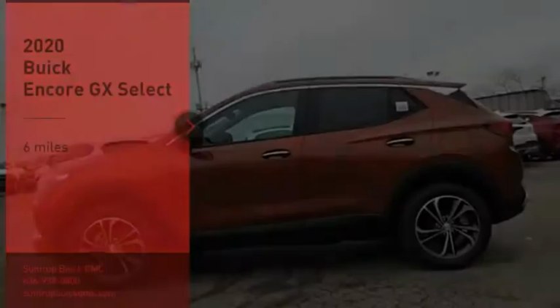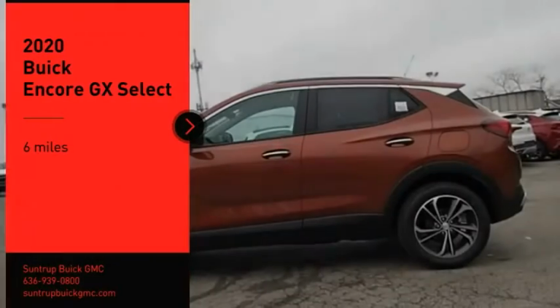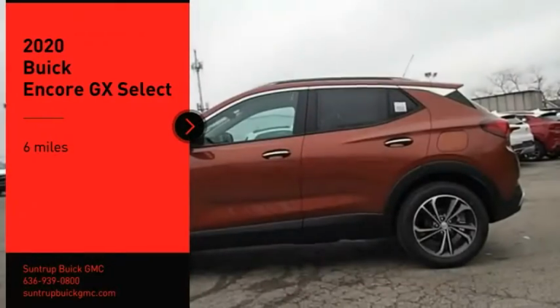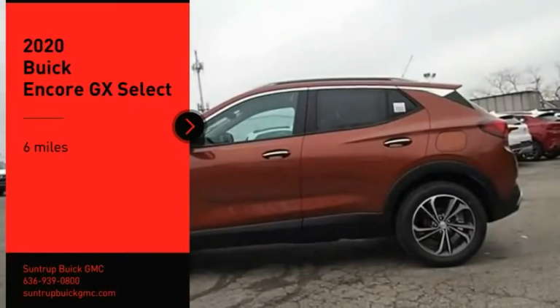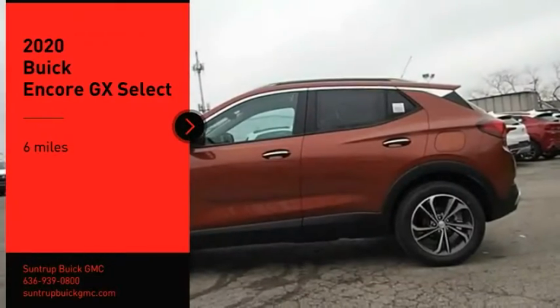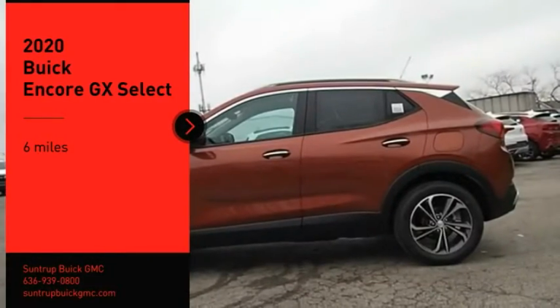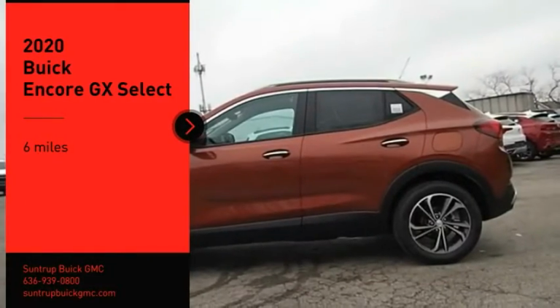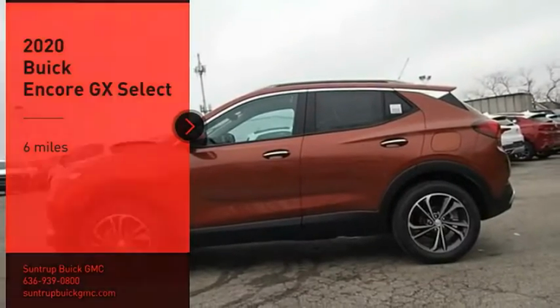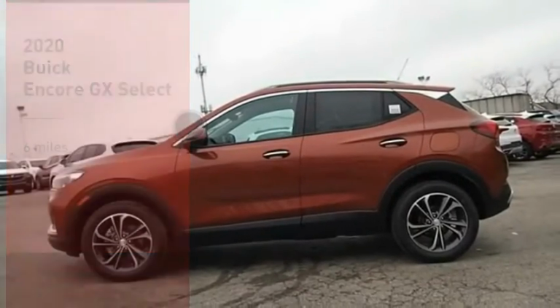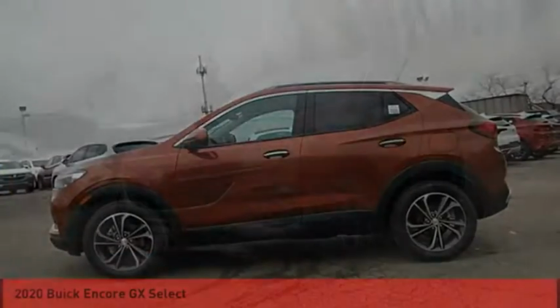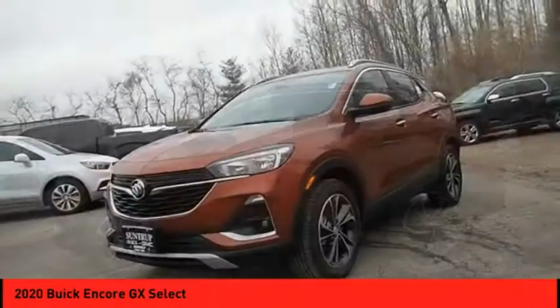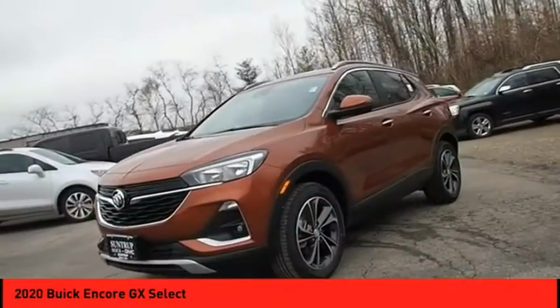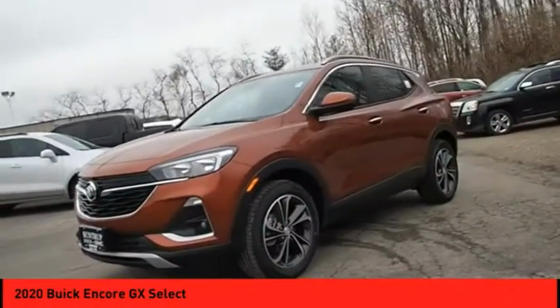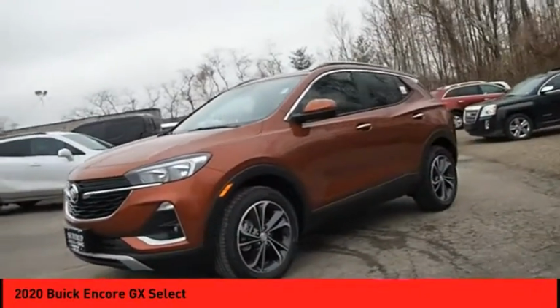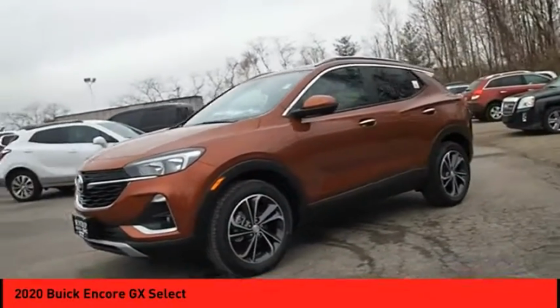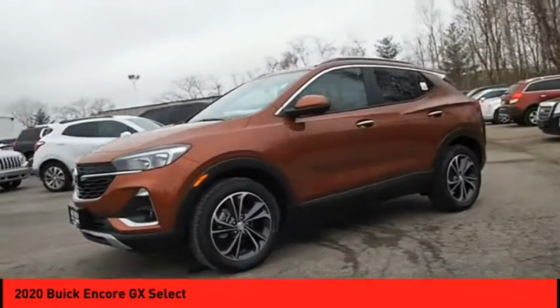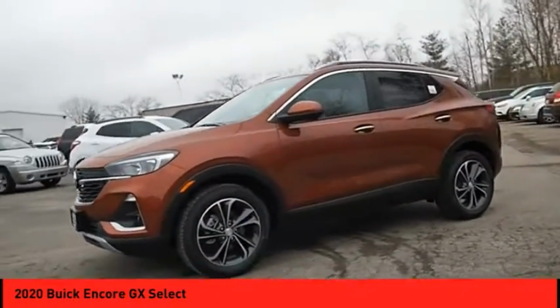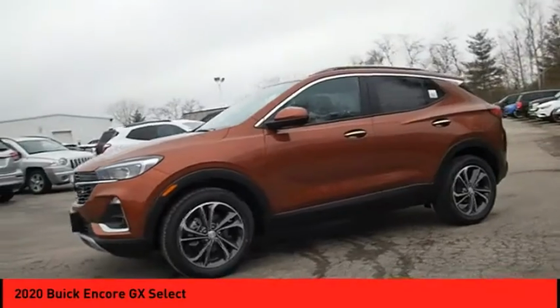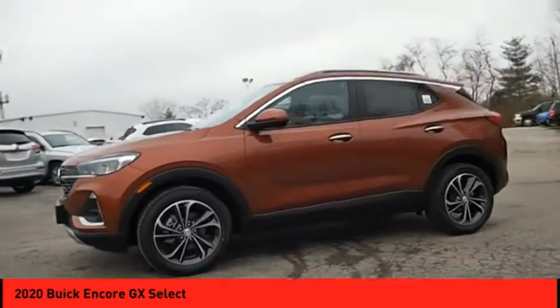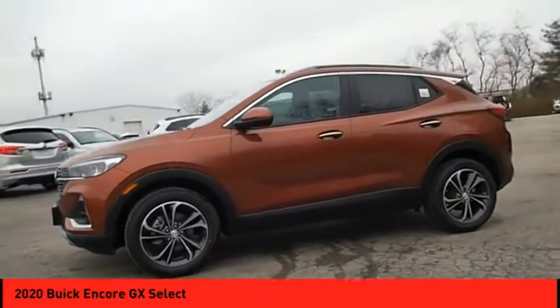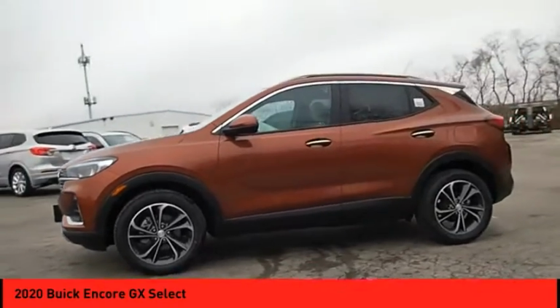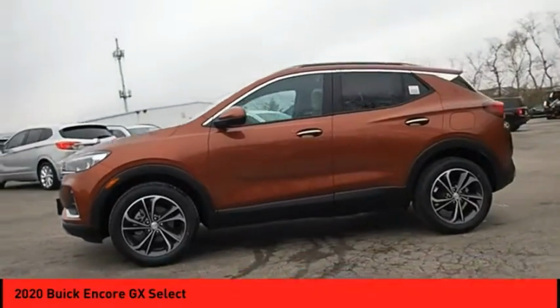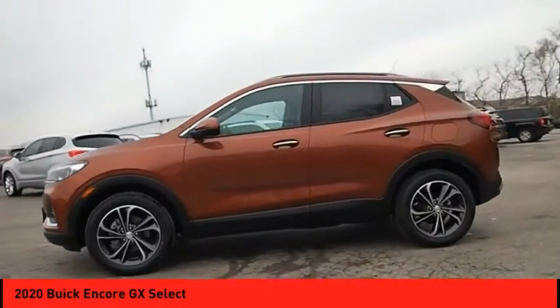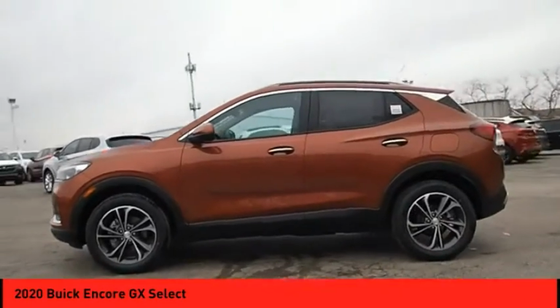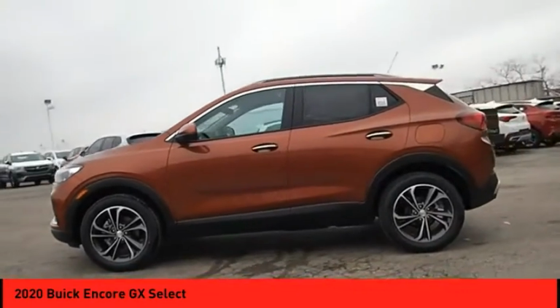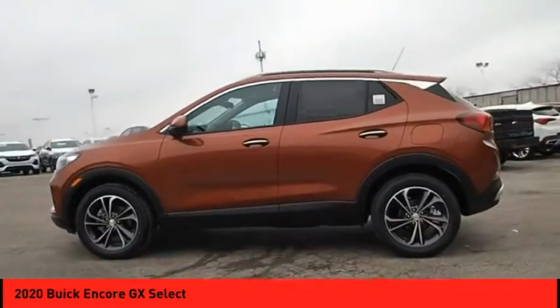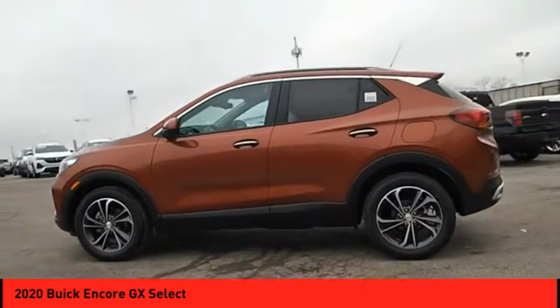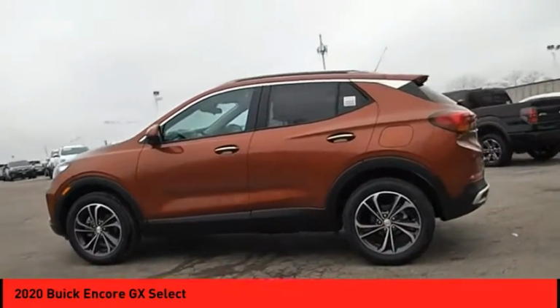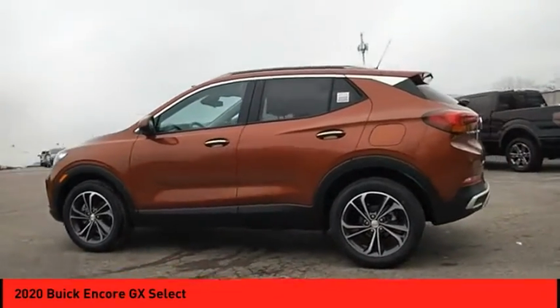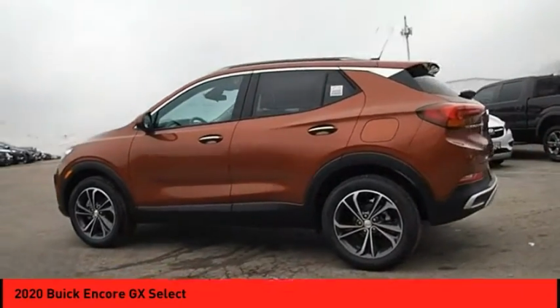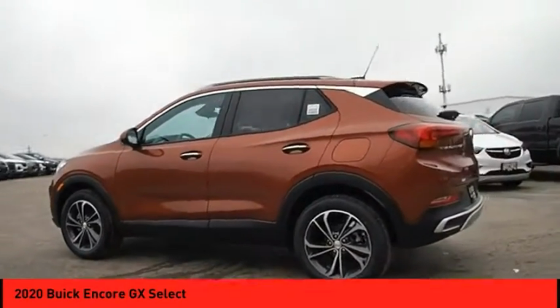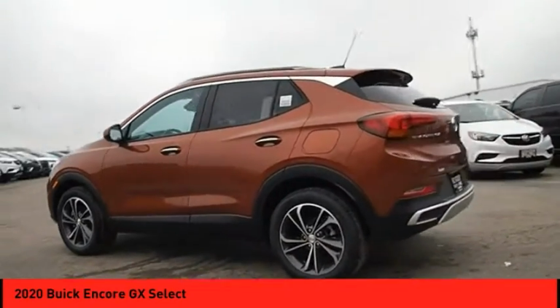We are pleased to show you the 2020 Encore. The Encore captures Buick's traditional strengths, while demonstrating luxury and style in a petite size.